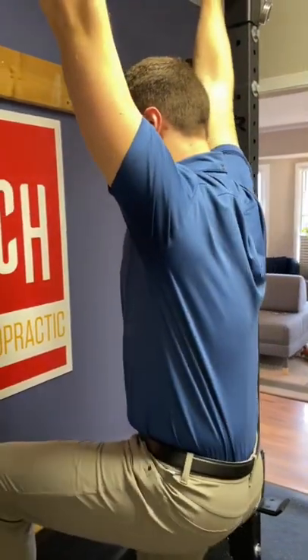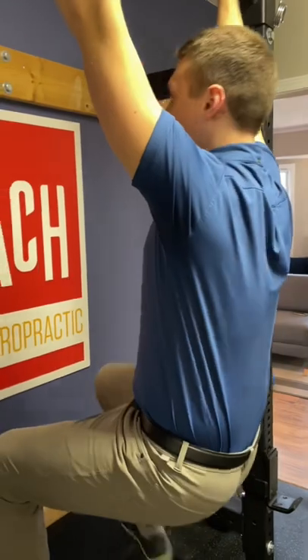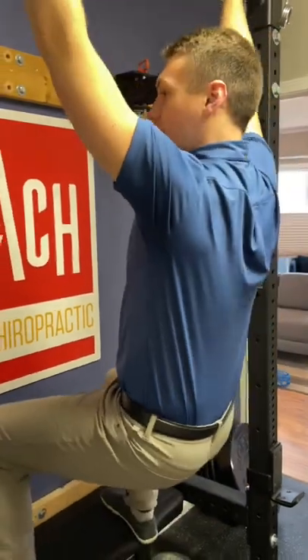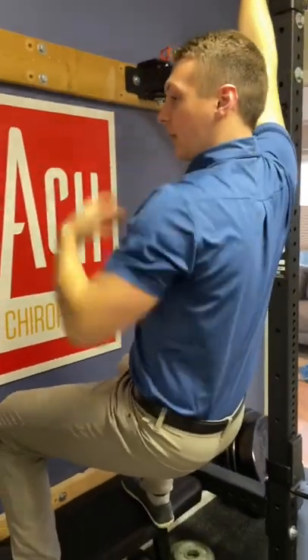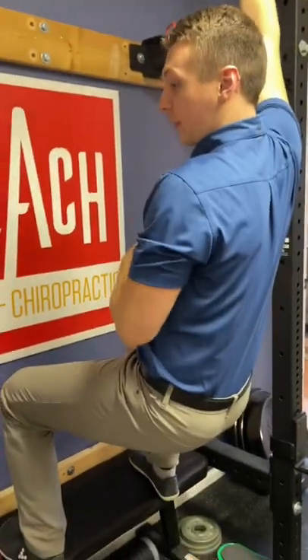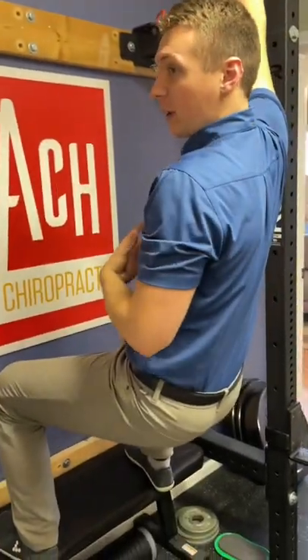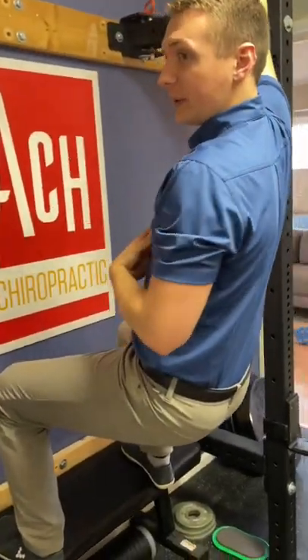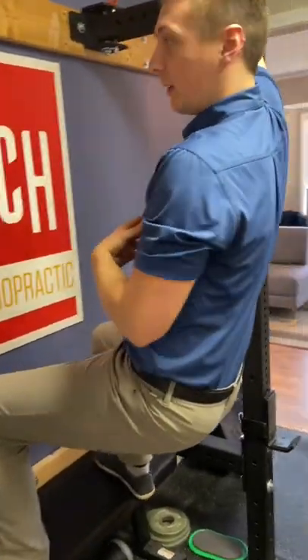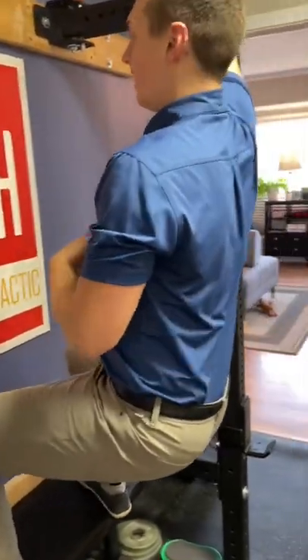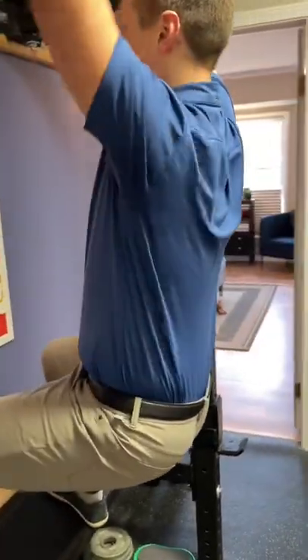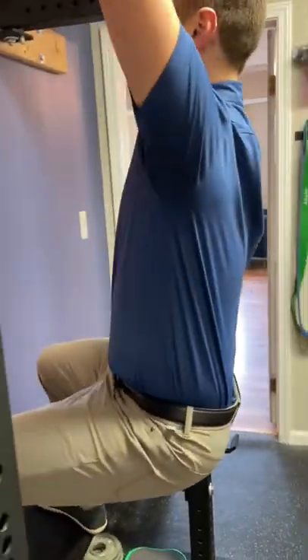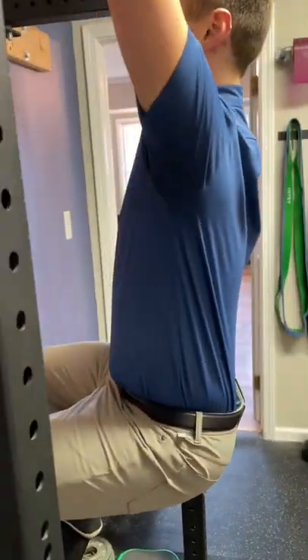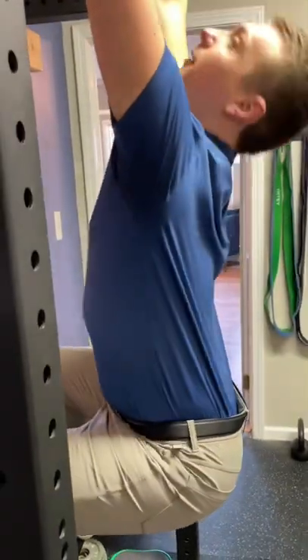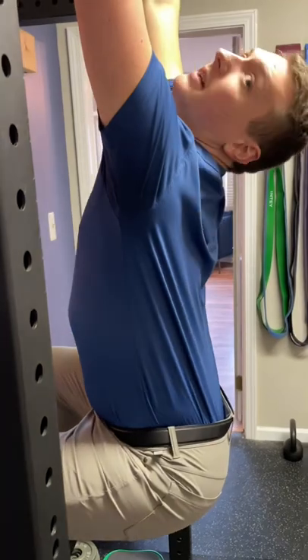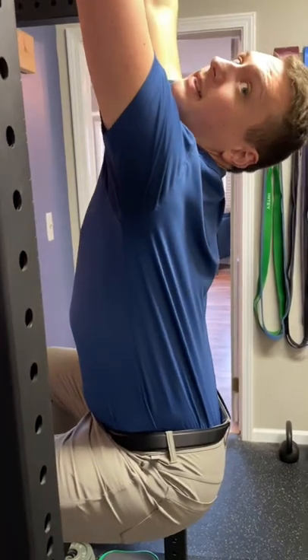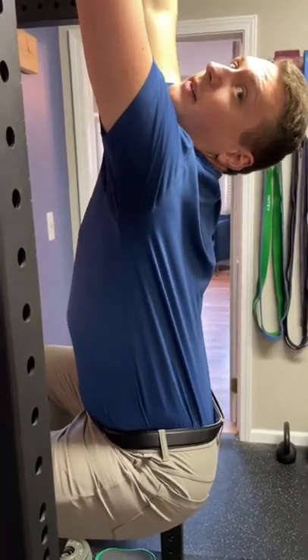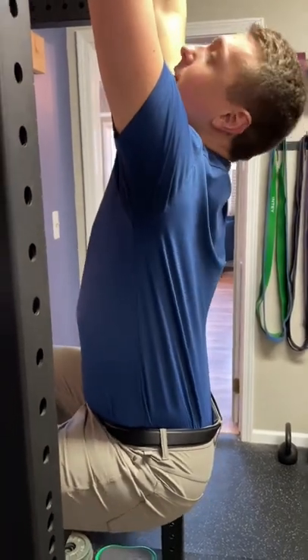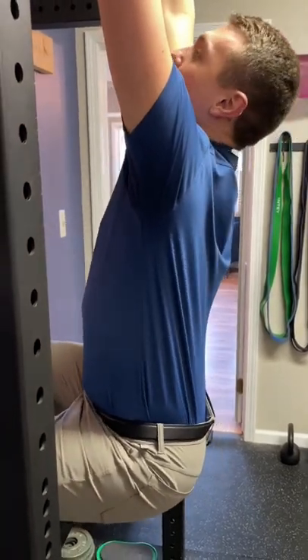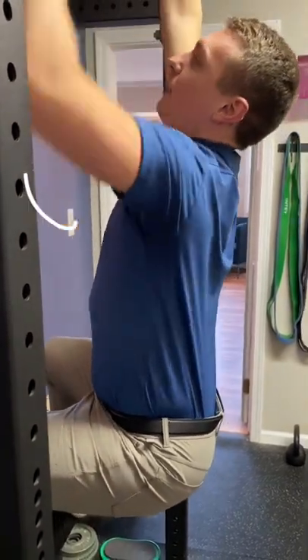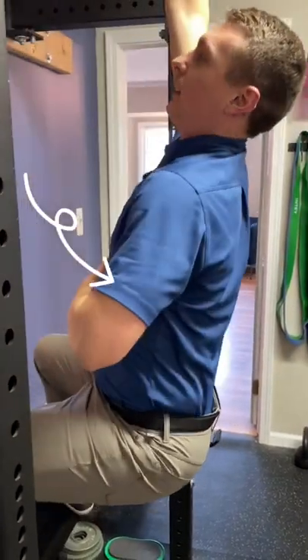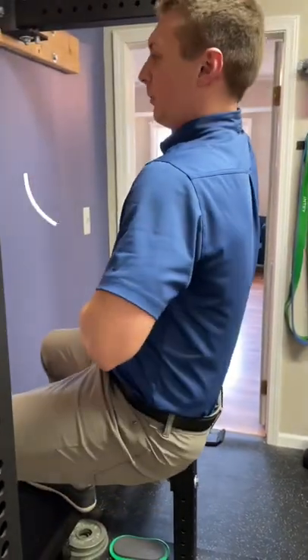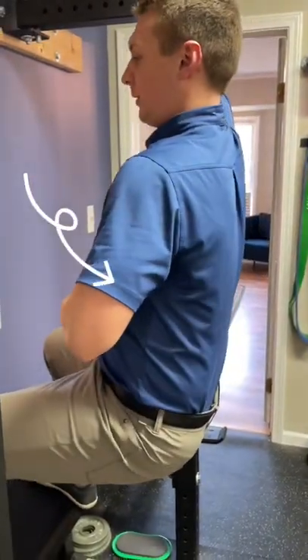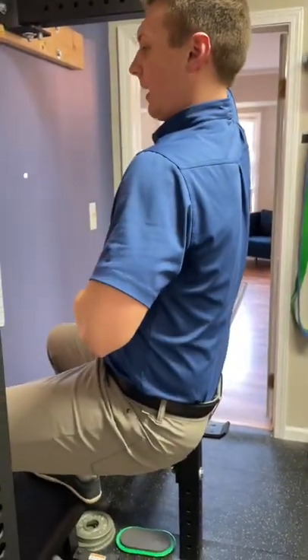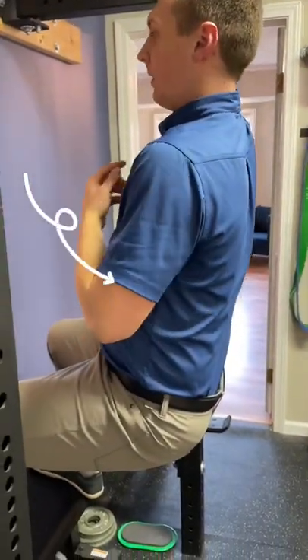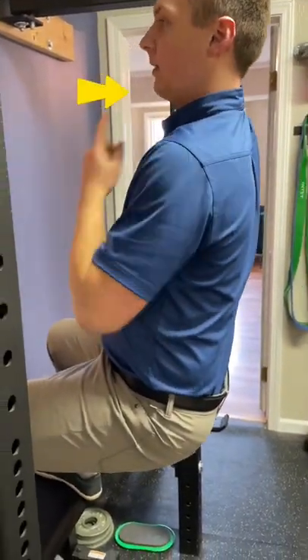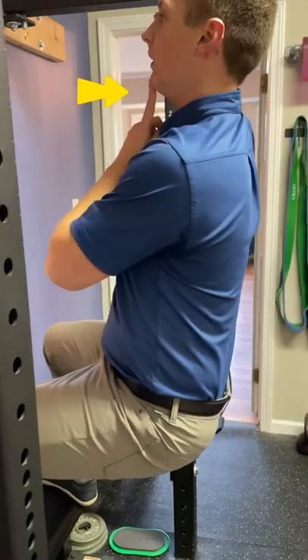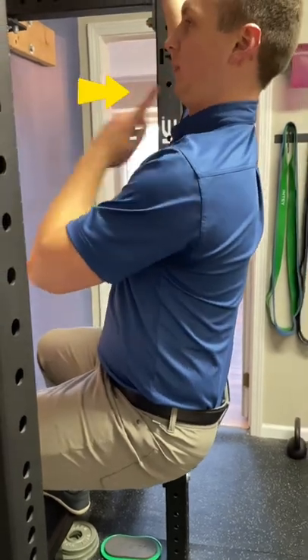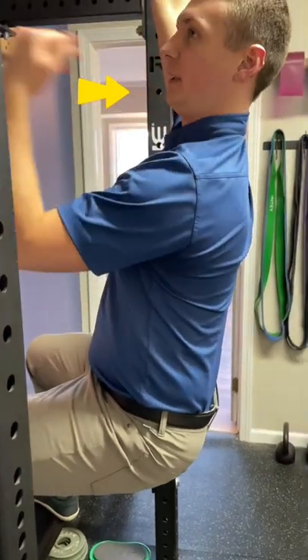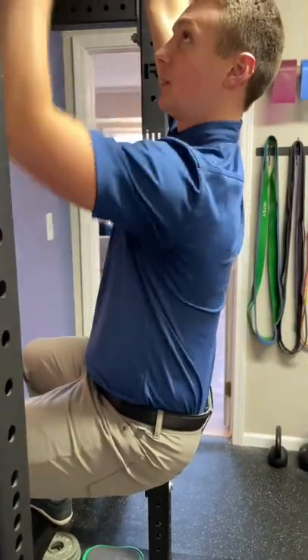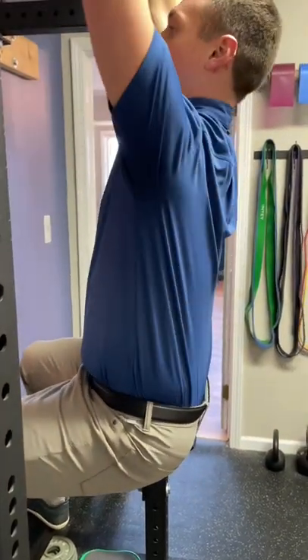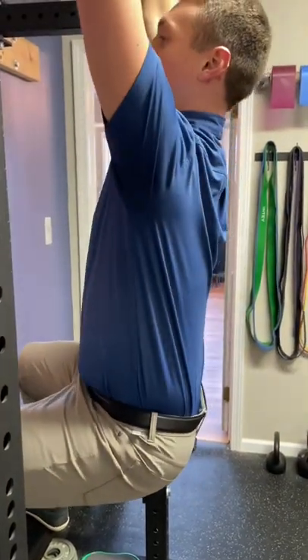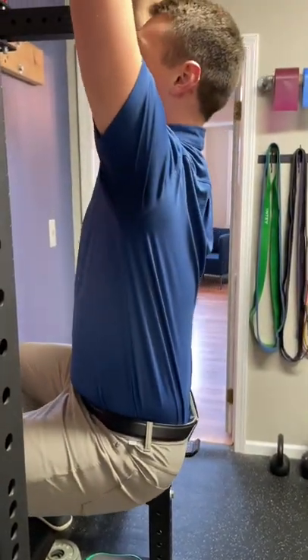We've got to first start with good spinal alignment. So if I'm hanging here, I don't want to be in this extended position. What I want to do is keep the ribcage stacked, and then a little bit of a chin tuck so our spine is in good posture.